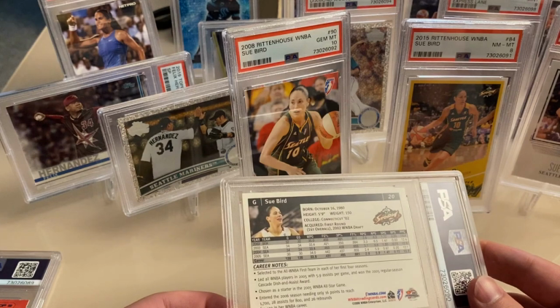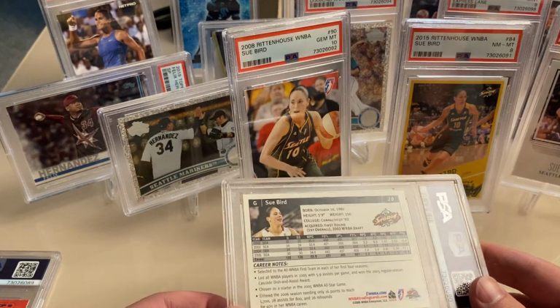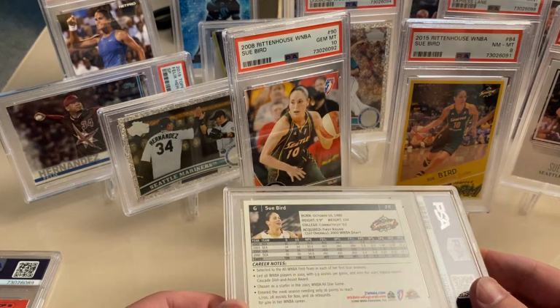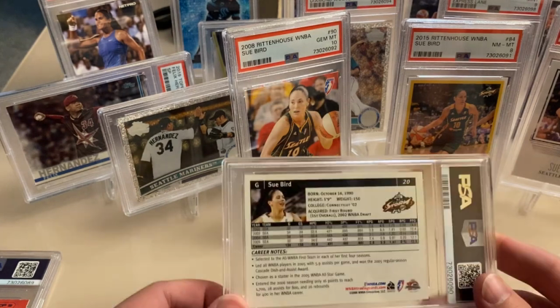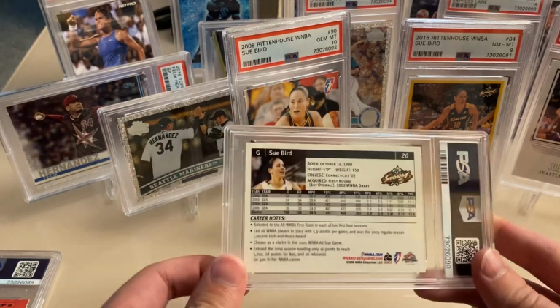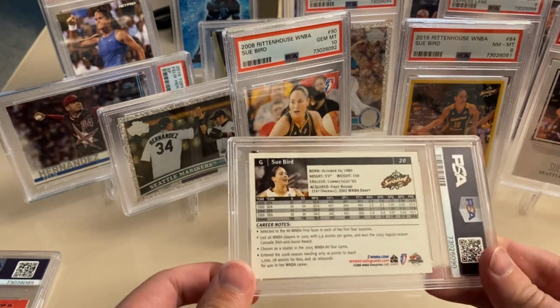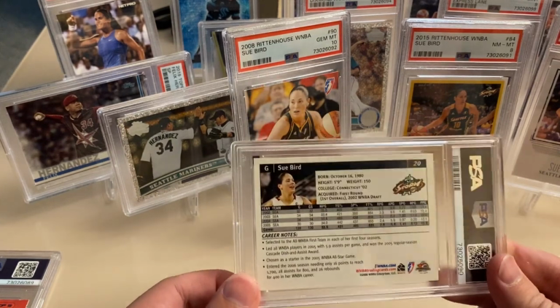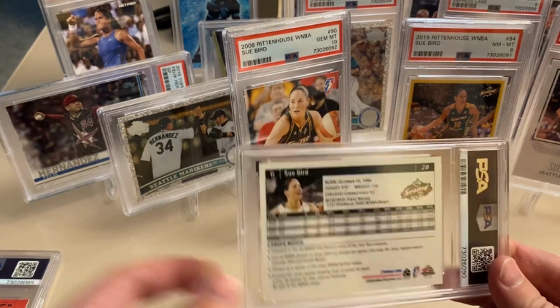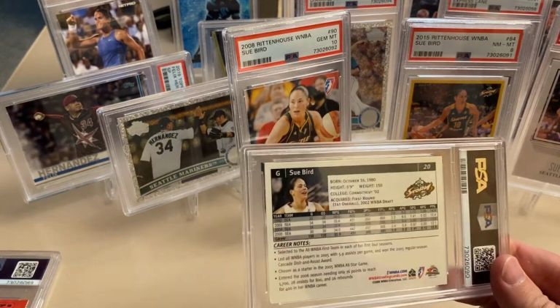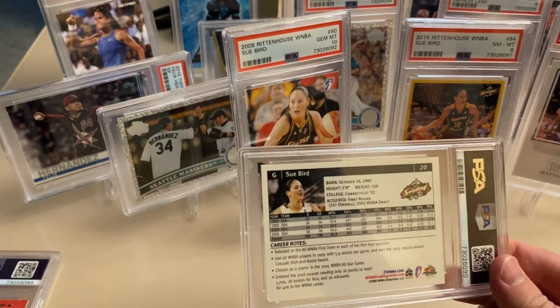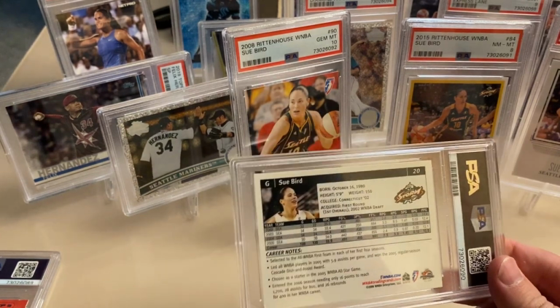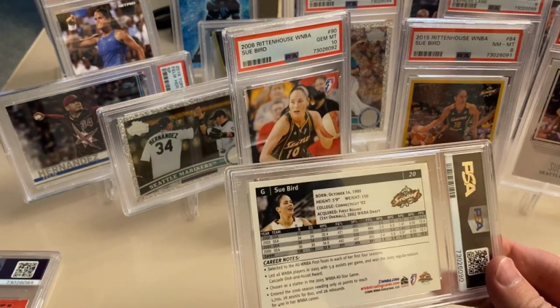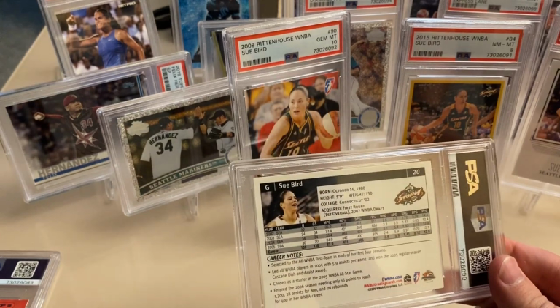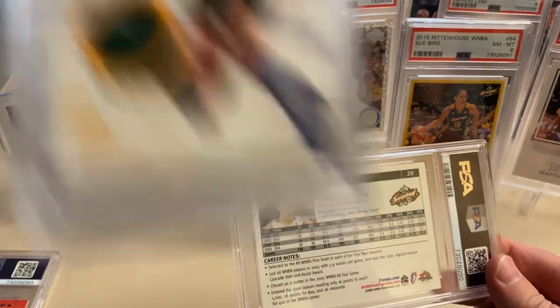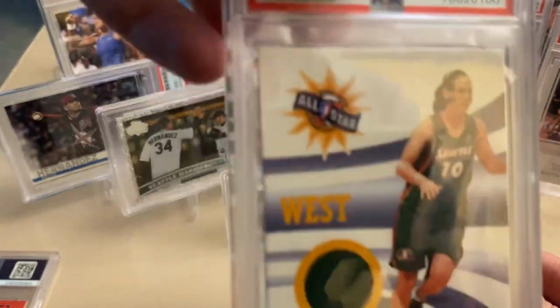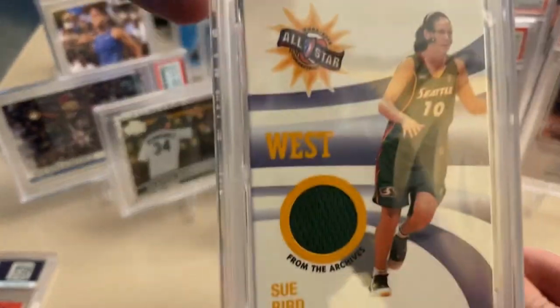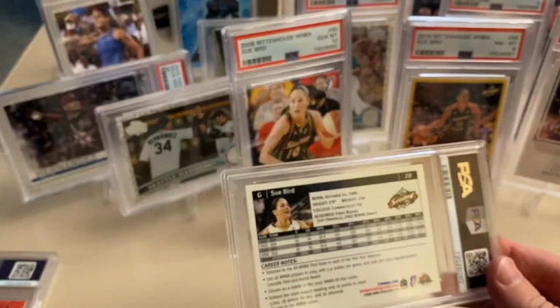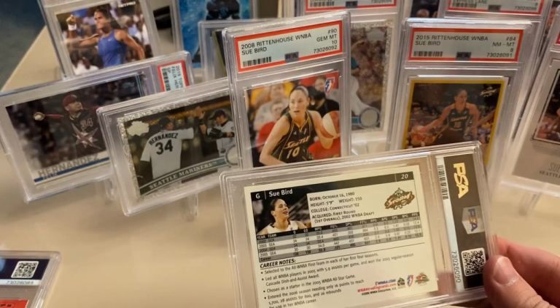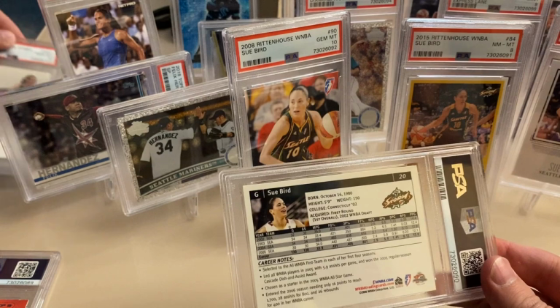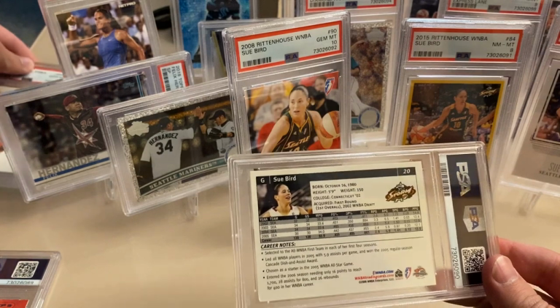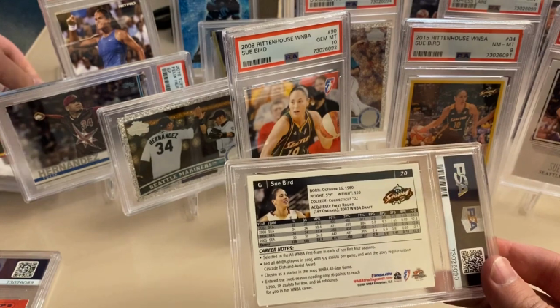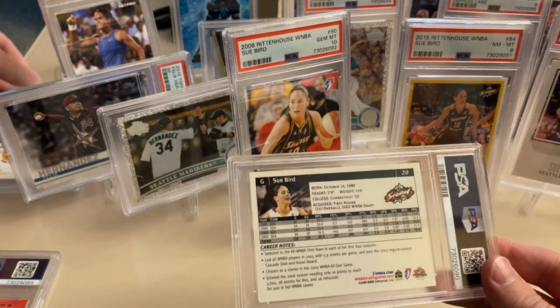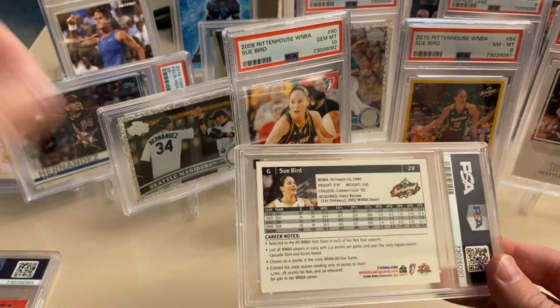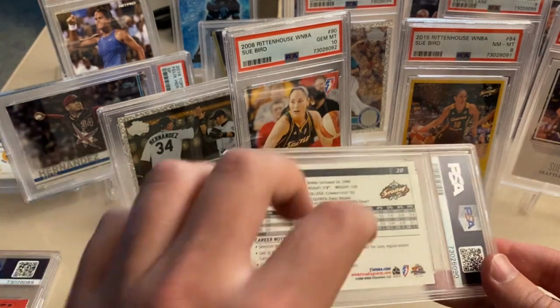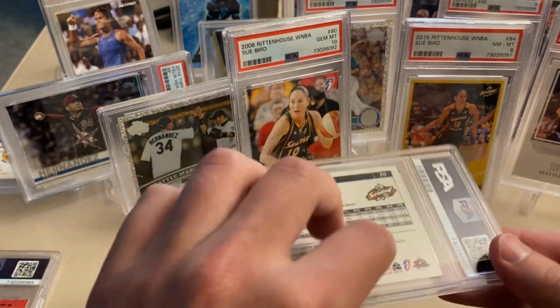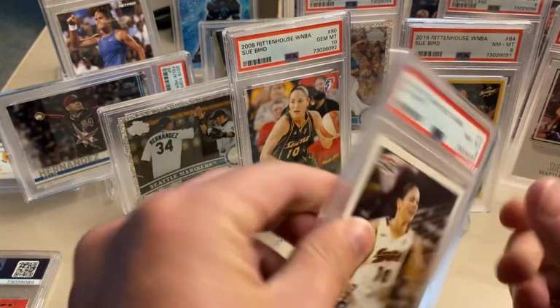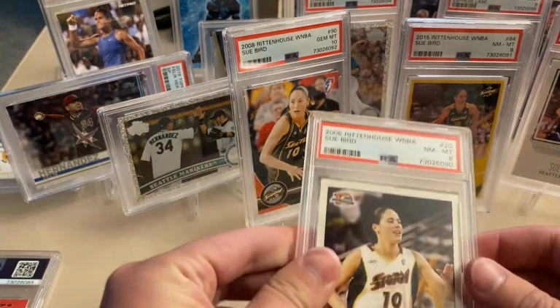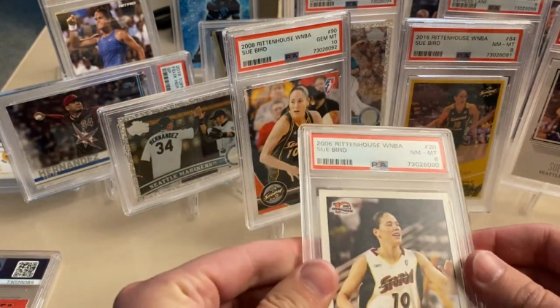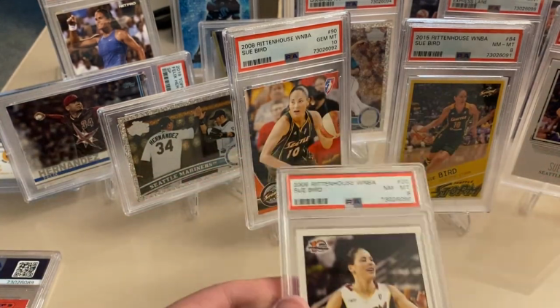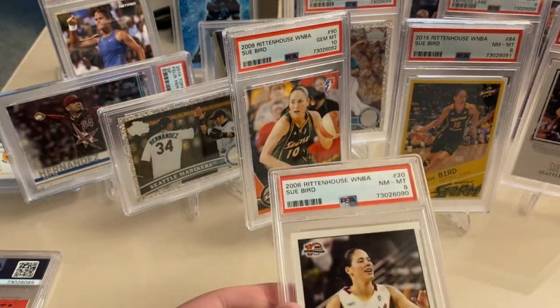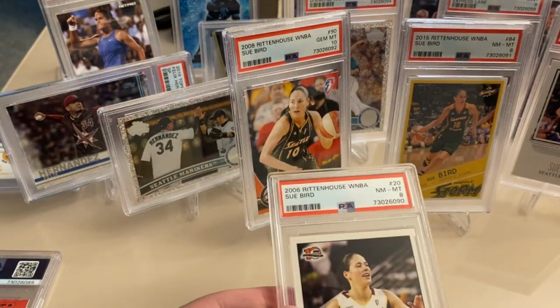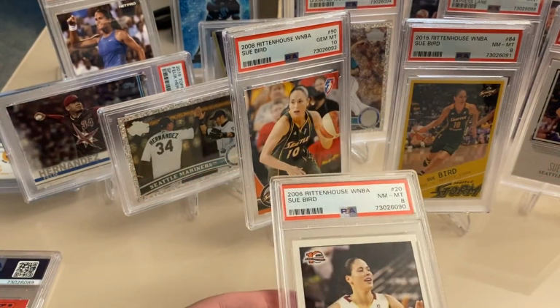One more Sue Bird card — 2006 Rittenhouse. That's the same box where you'd get one of these jersey cards, and this one also got an 8.